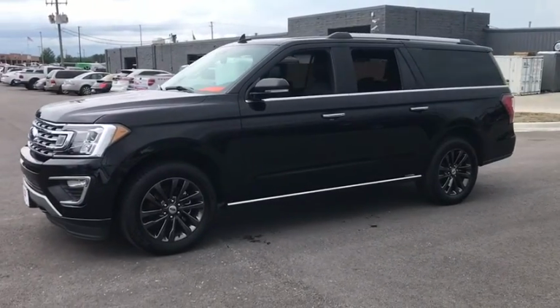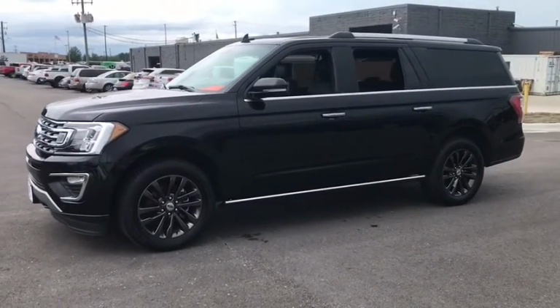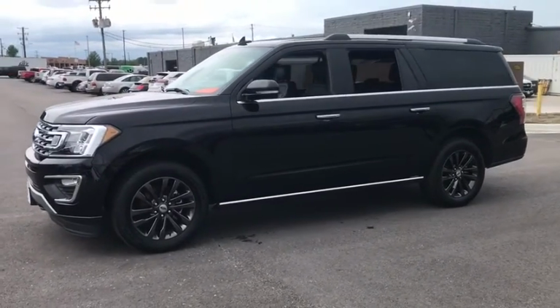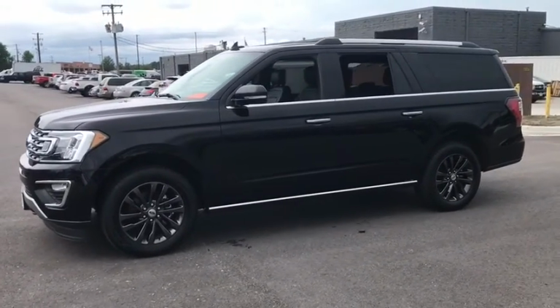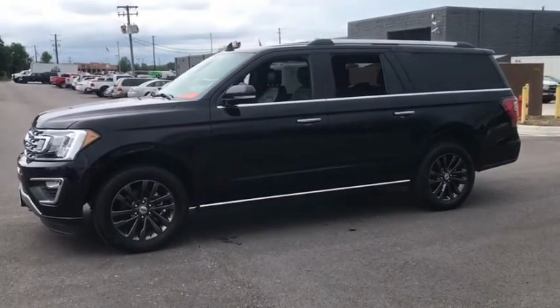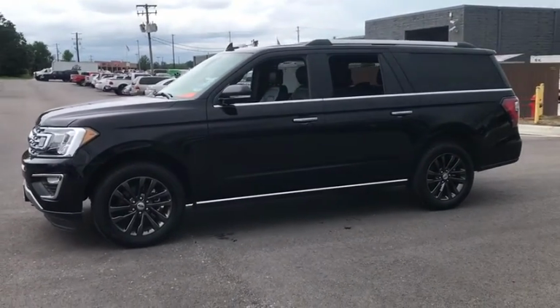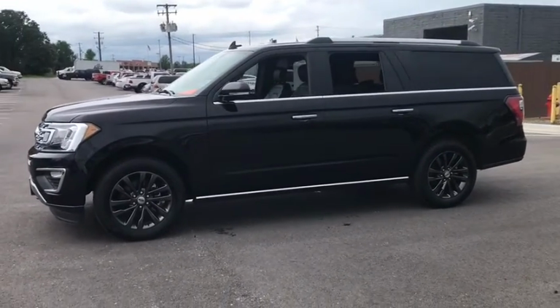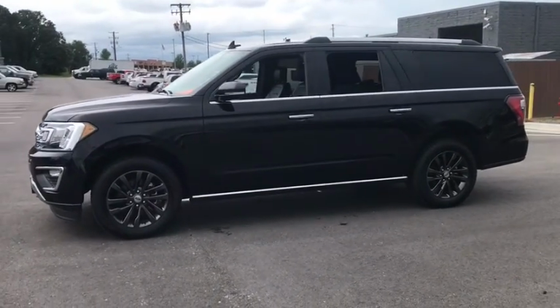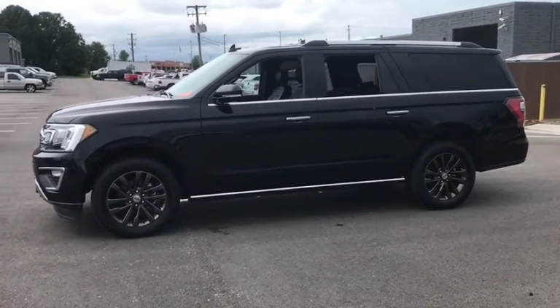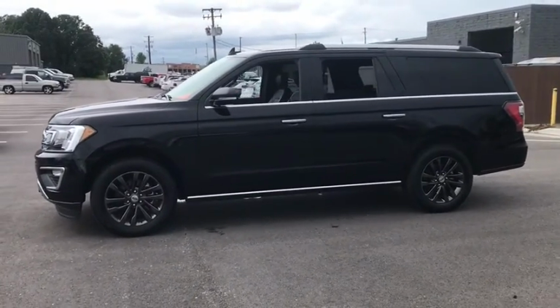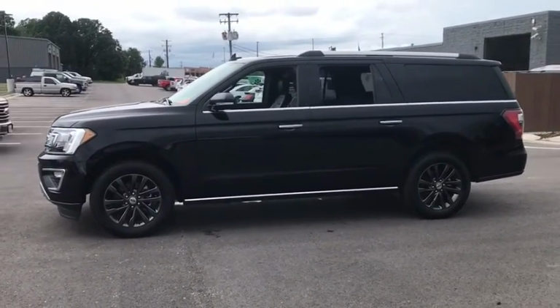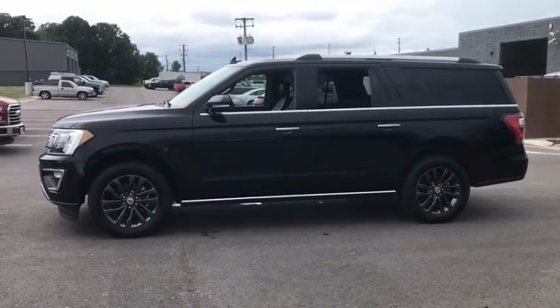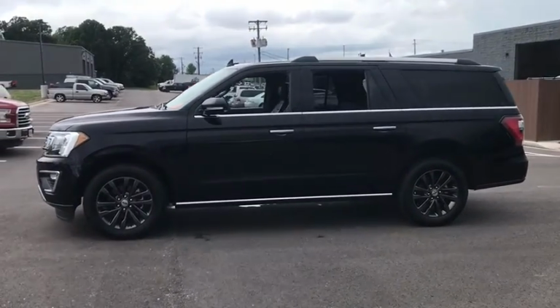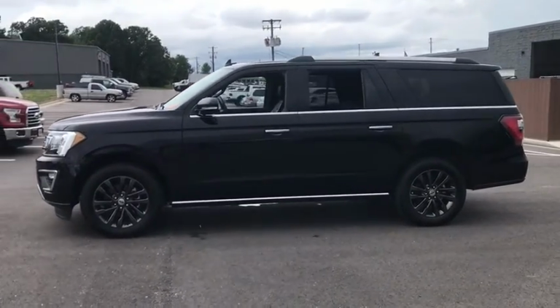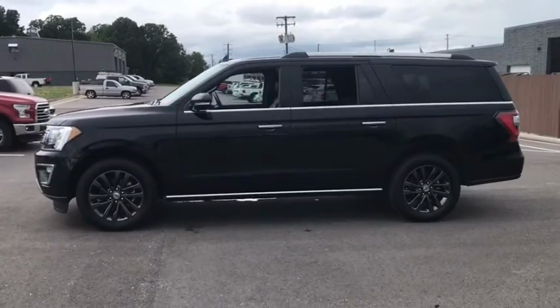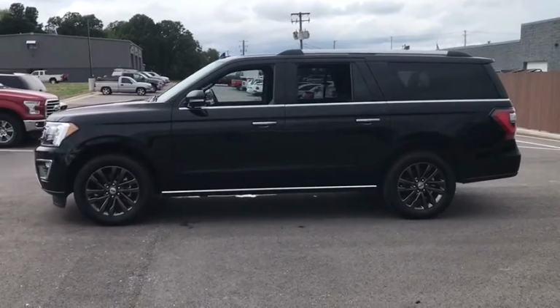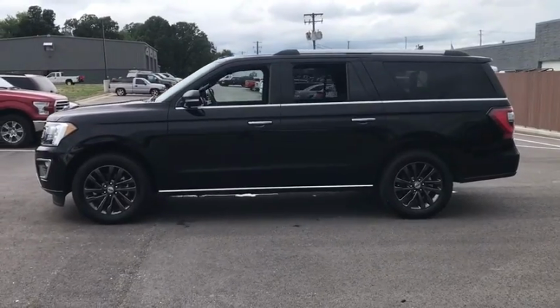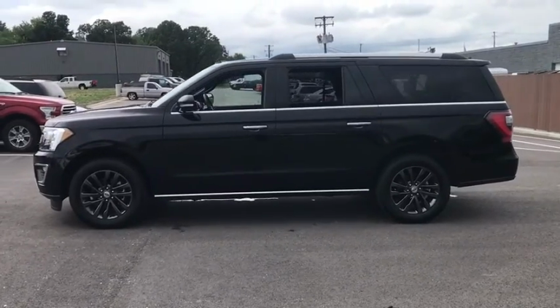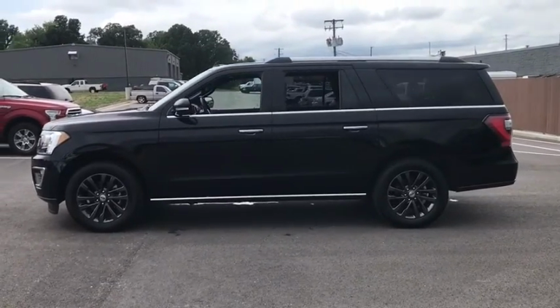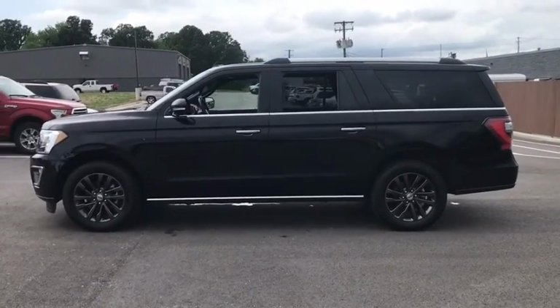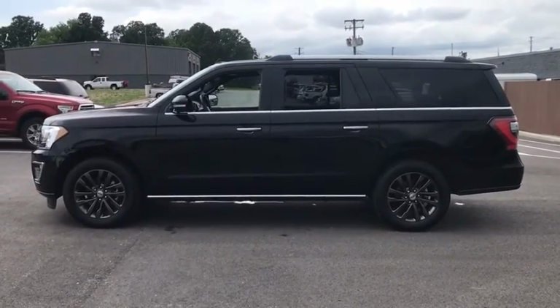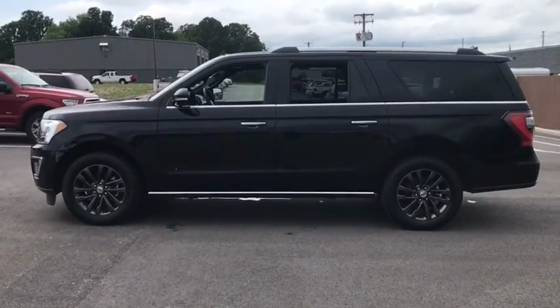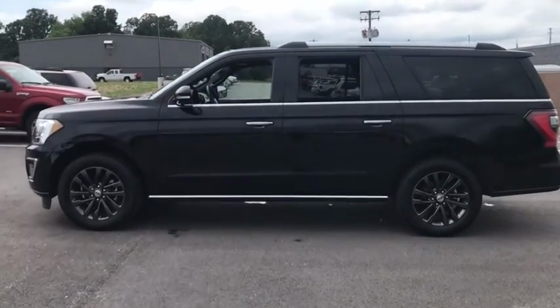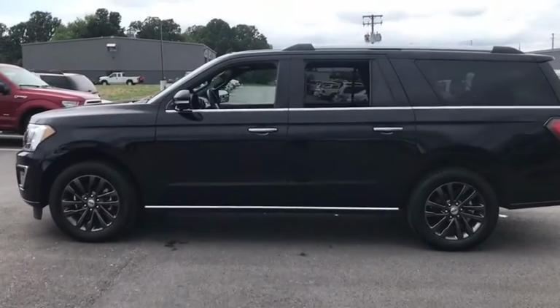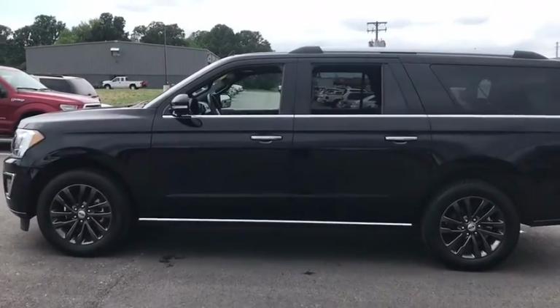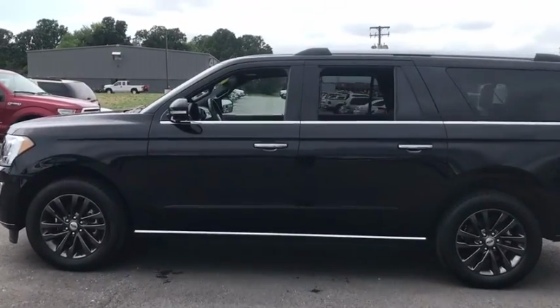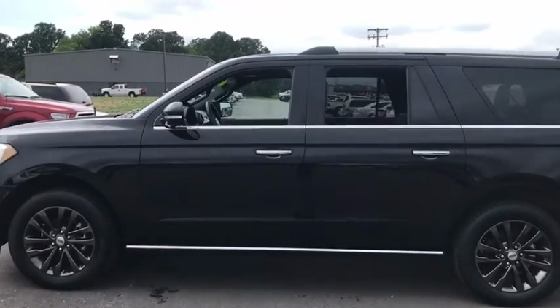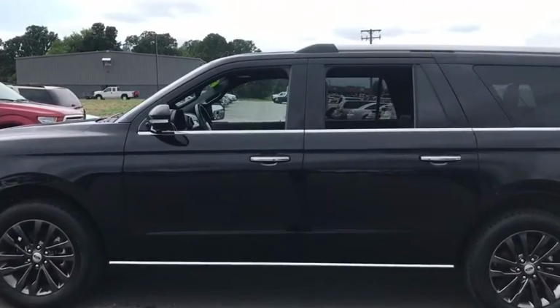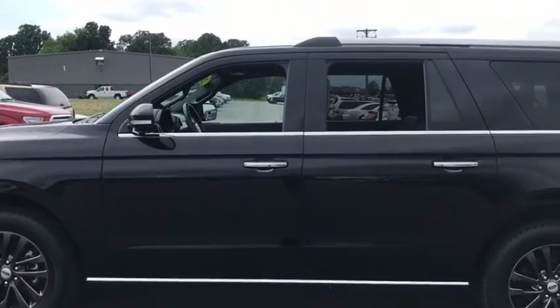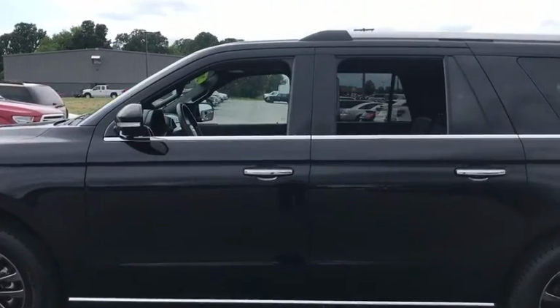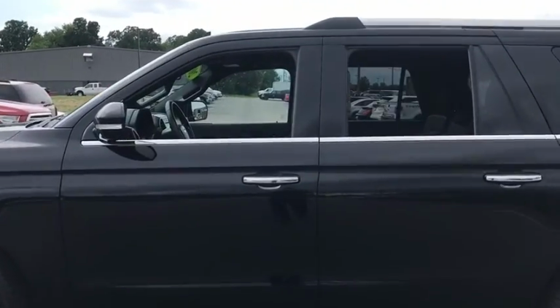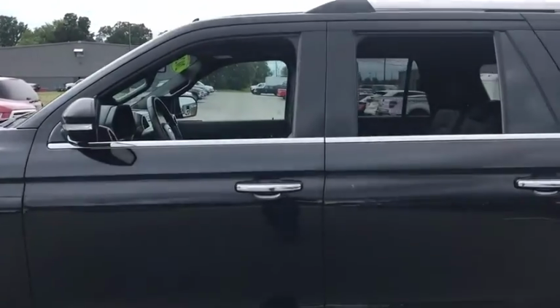Here are some of this vehicle's great options. Traction control. Power passenger seat. Power liftgate. Dual airbags. Leather-wrapped steering wheel. One owner.